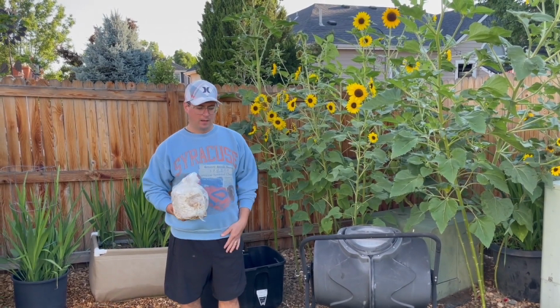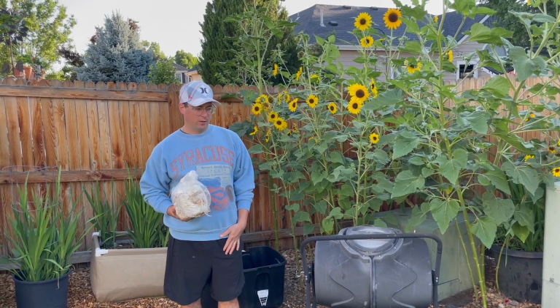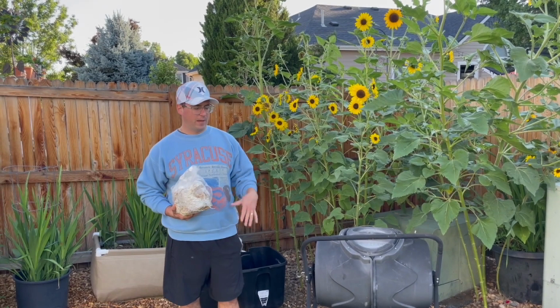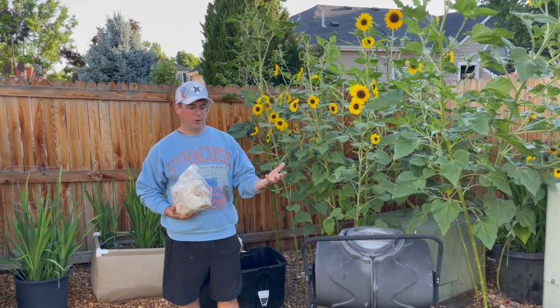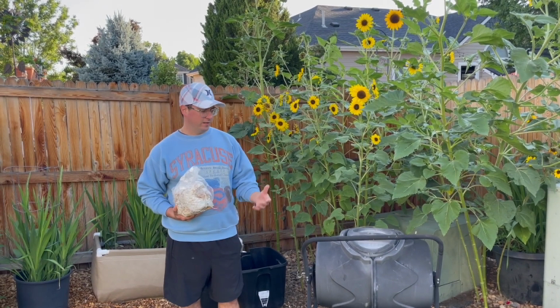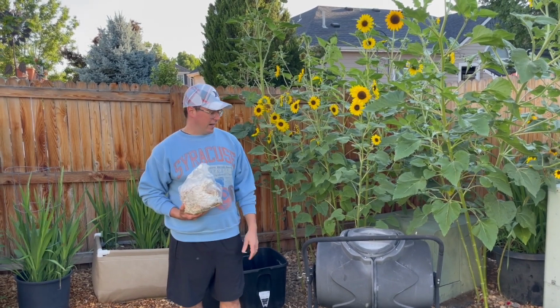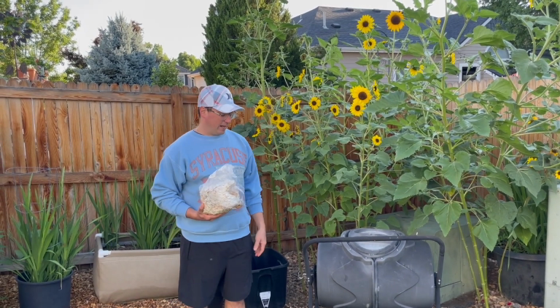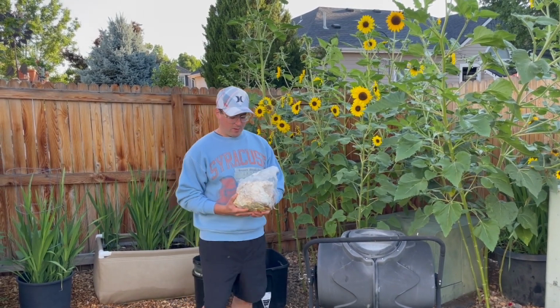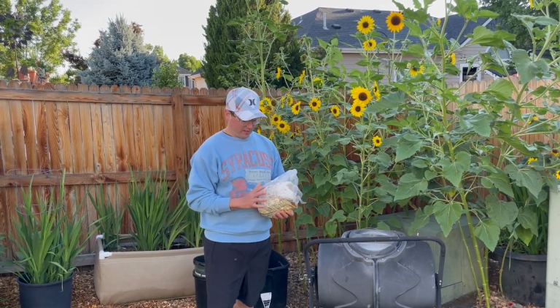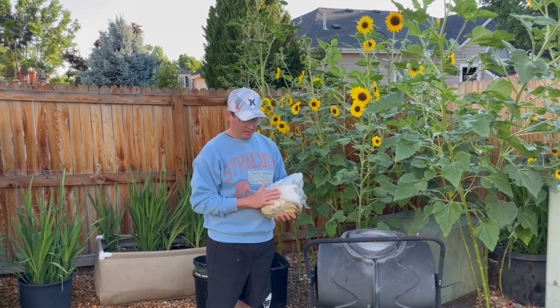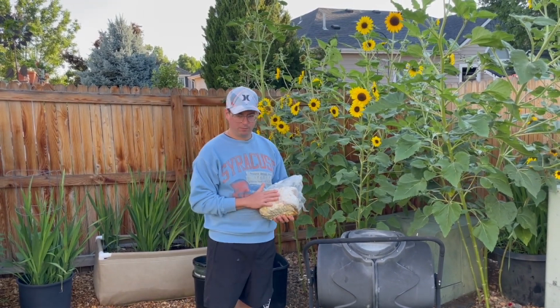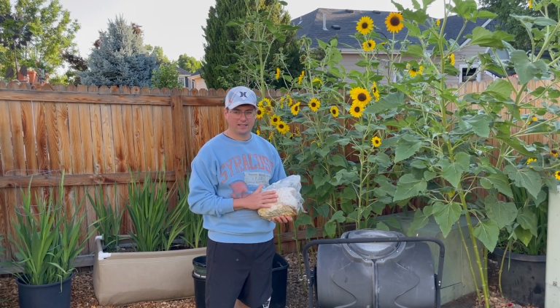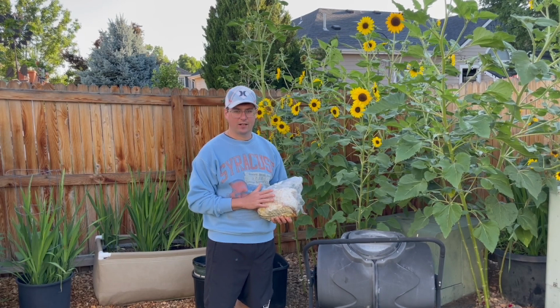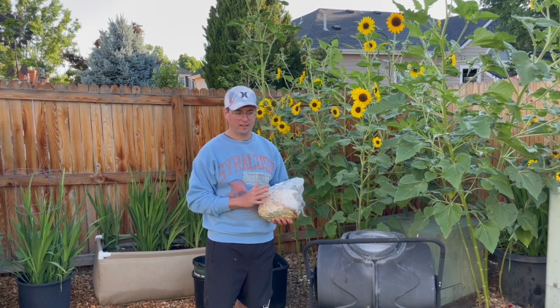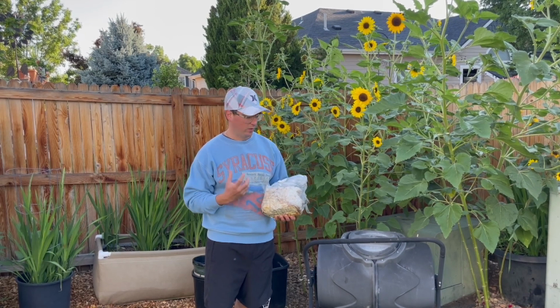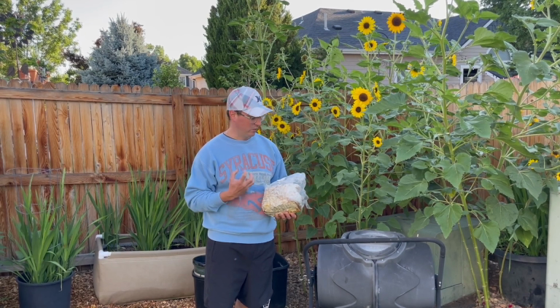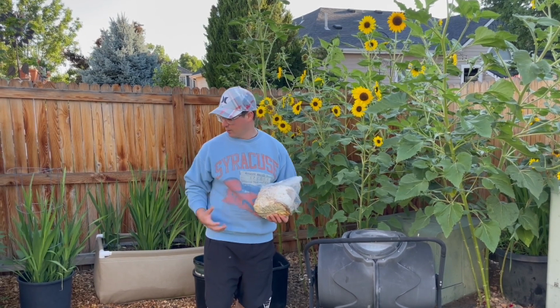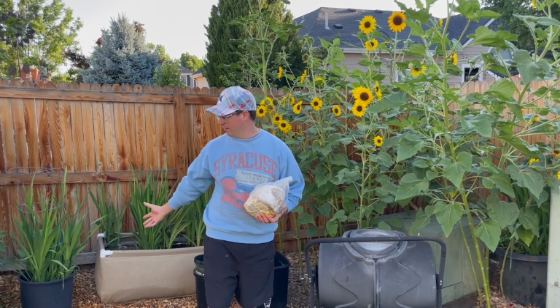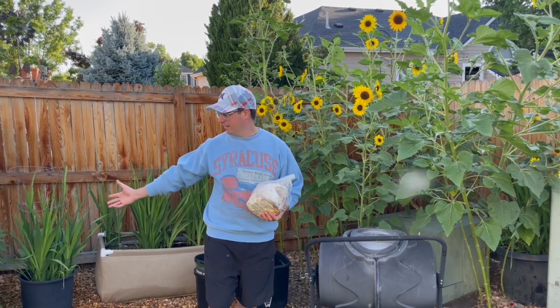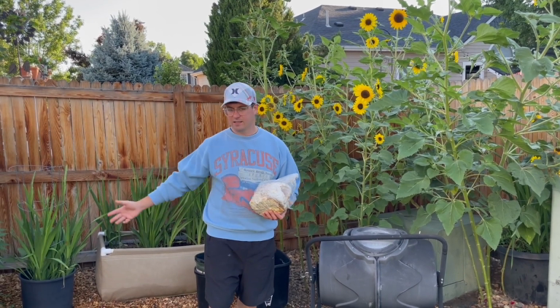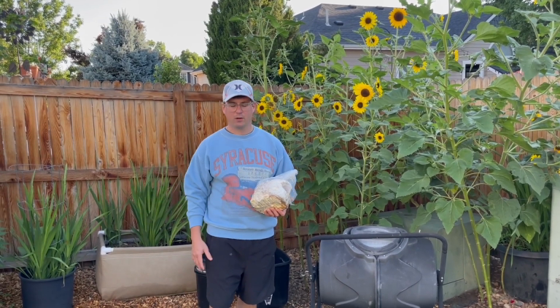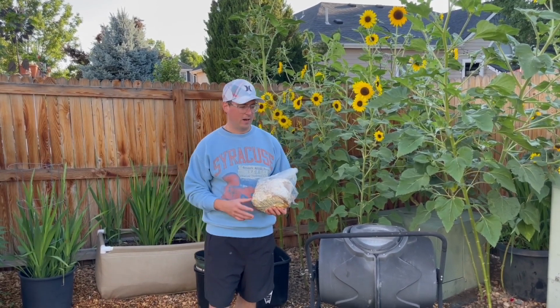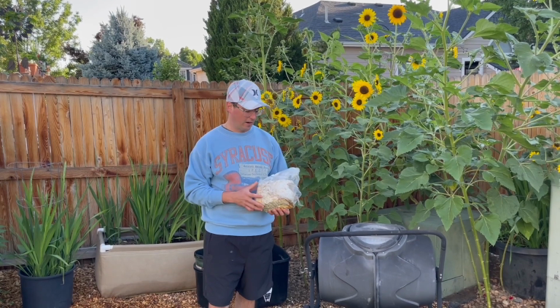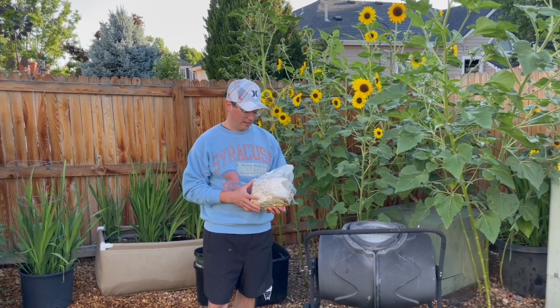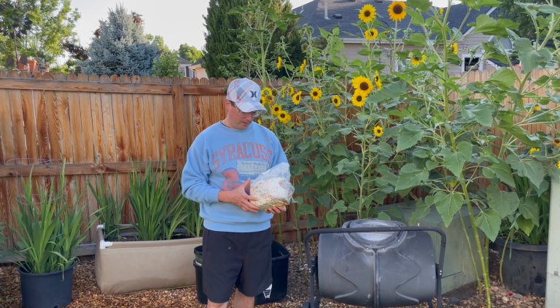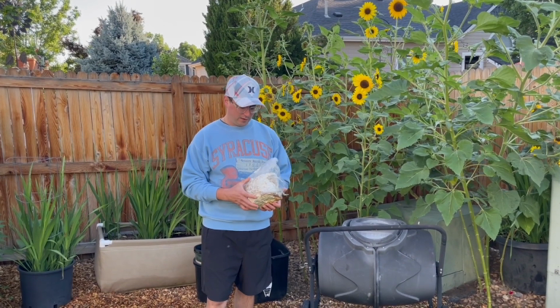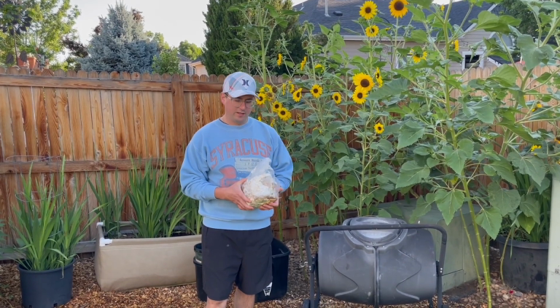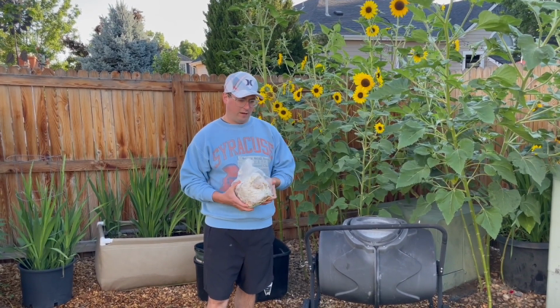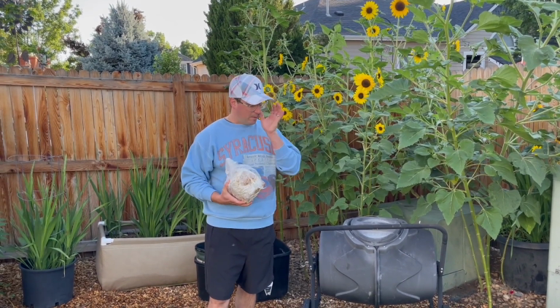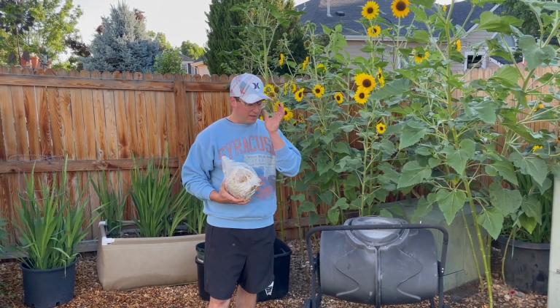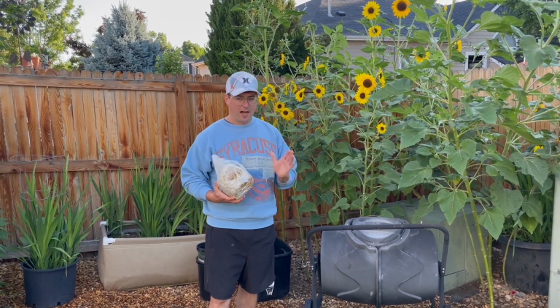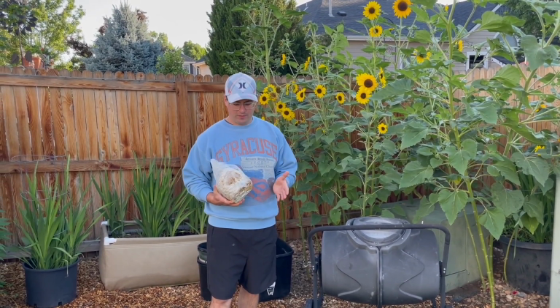For the past four years I've been composting these blocks, and it creates a really rich soil that is pretty apparent in our garden here. So there are a few different methods for composting.